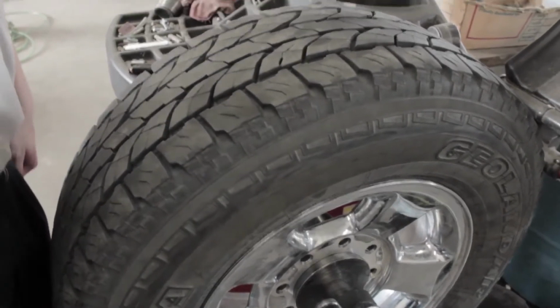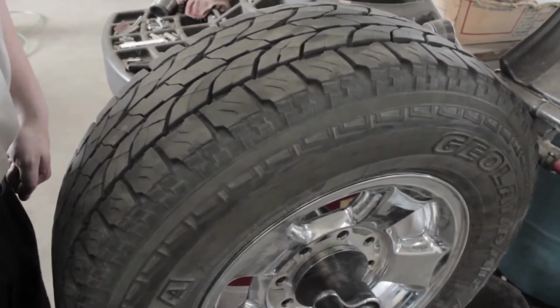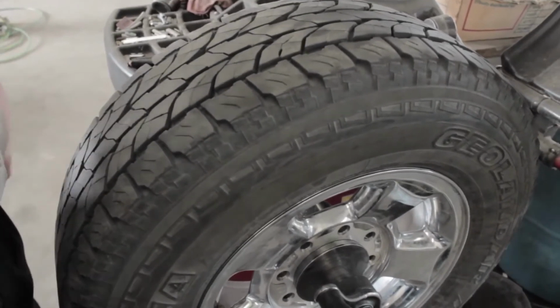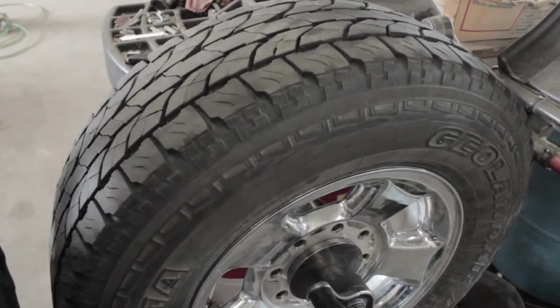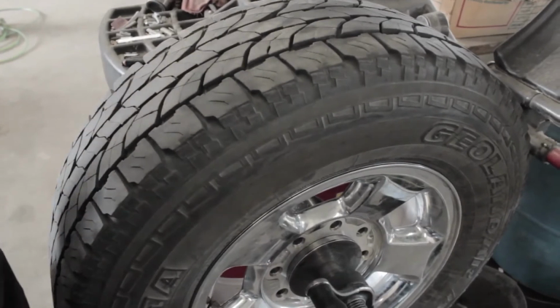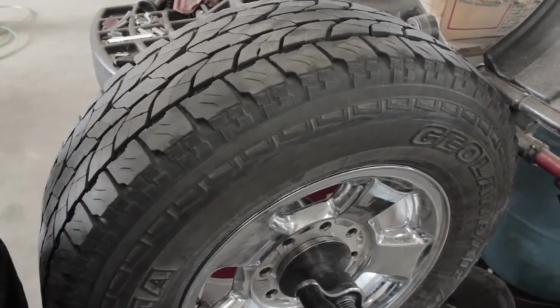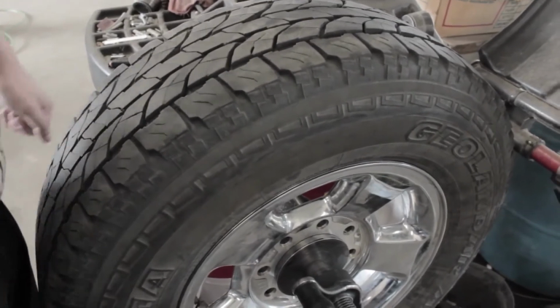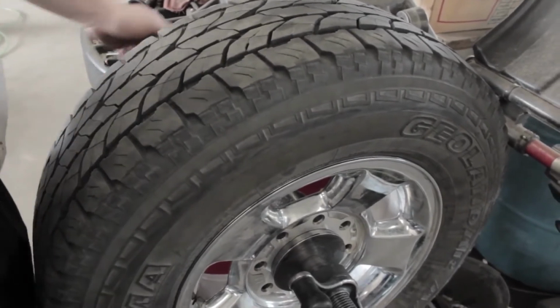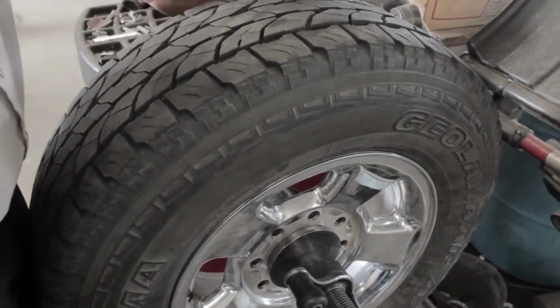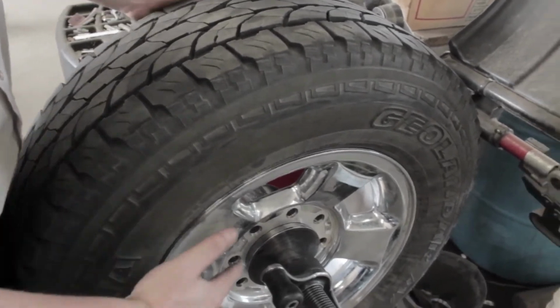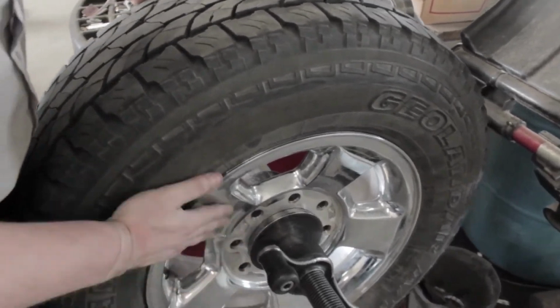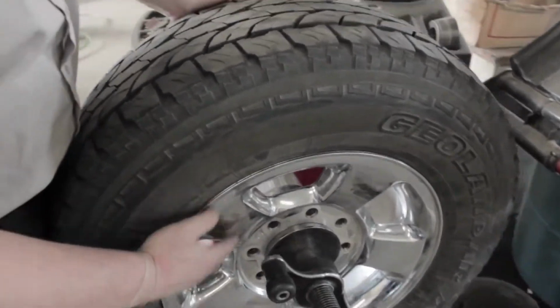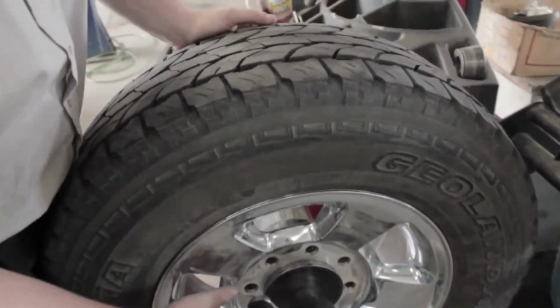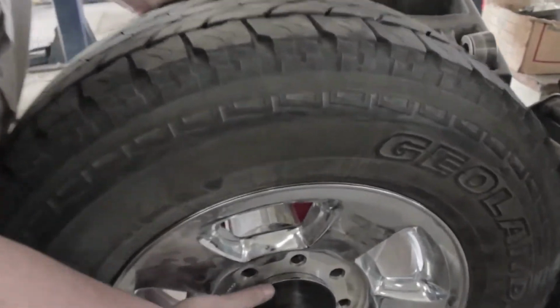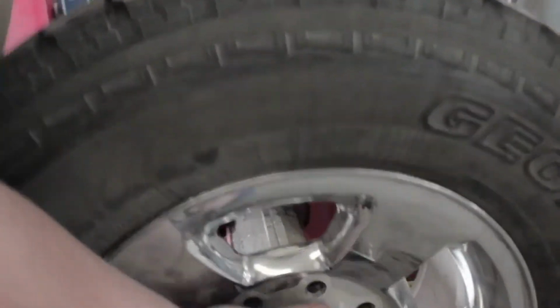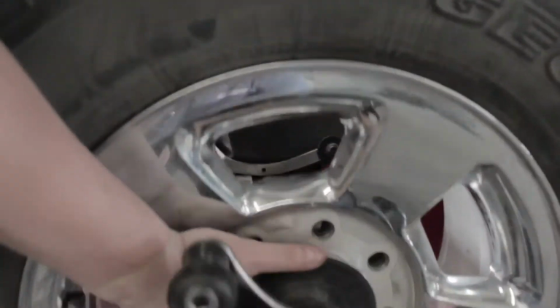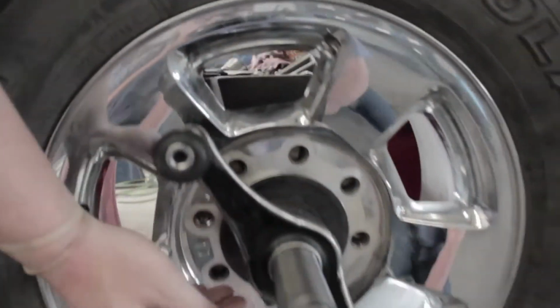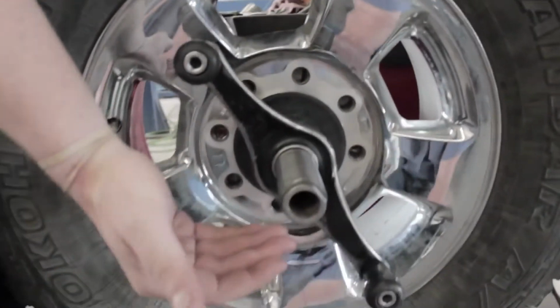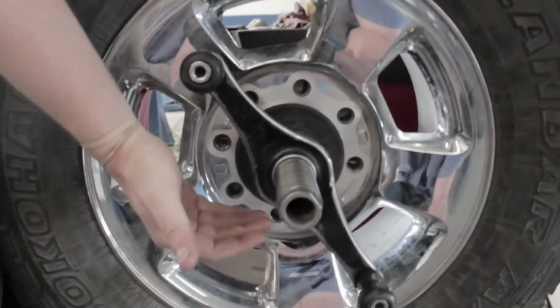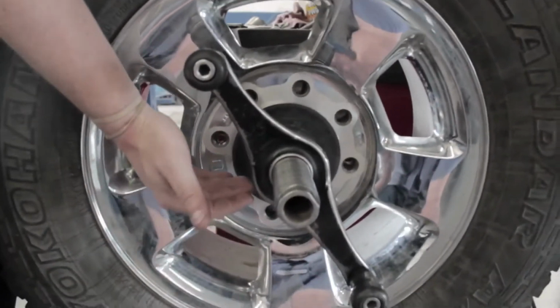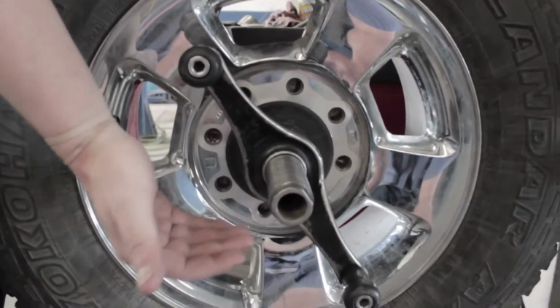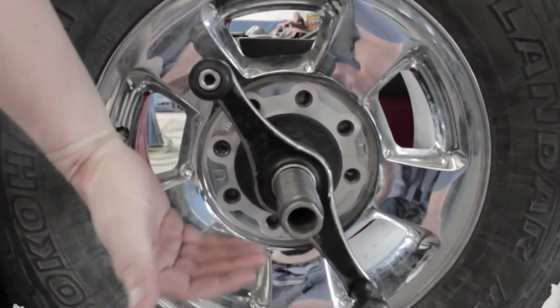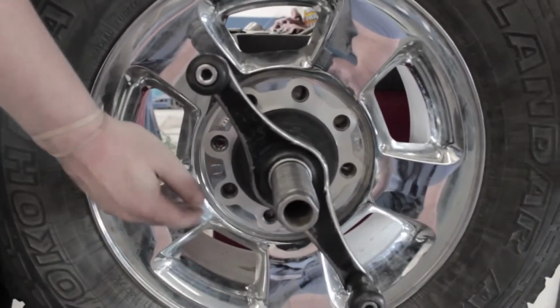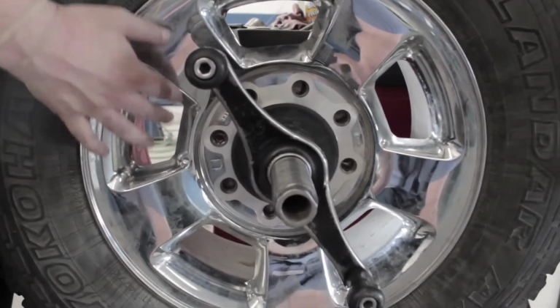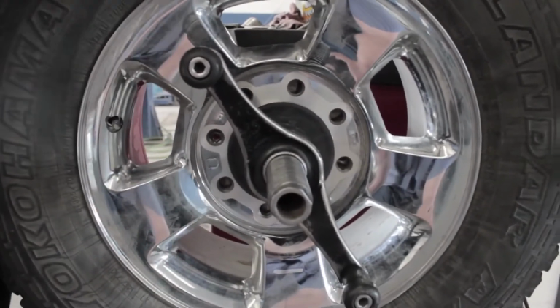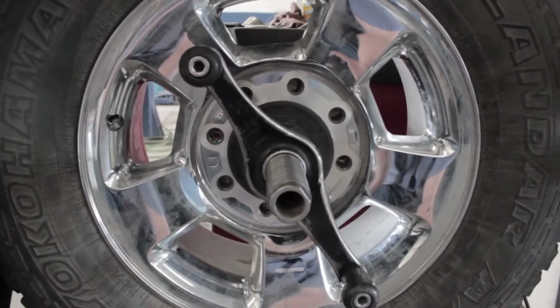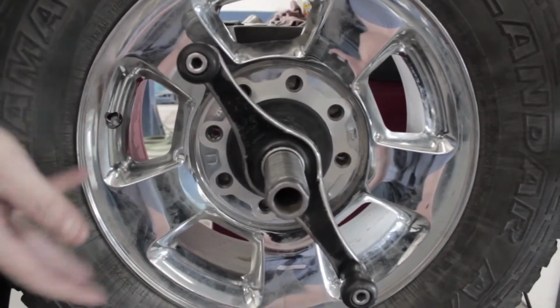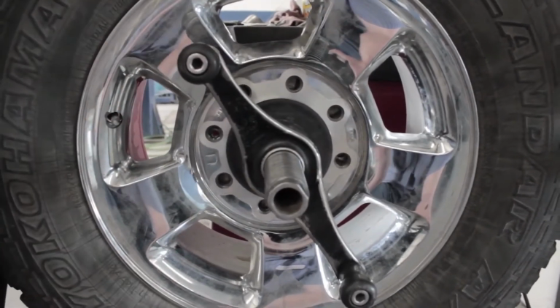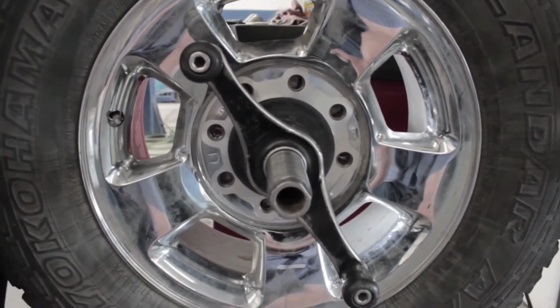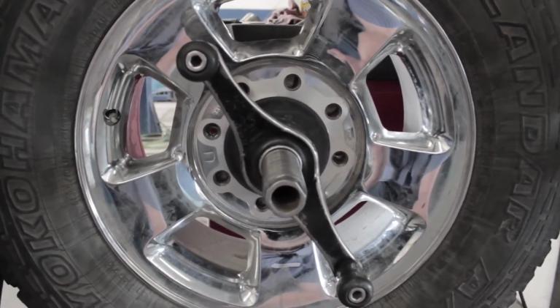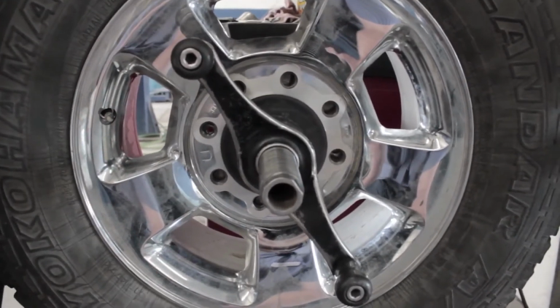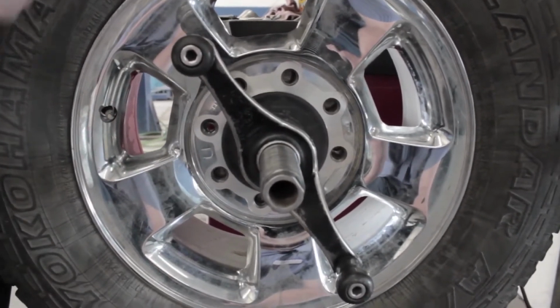So this is our balancing machine. What we do is we put the wheel on a cone centered on a spindle, which helps us know where the high and low sides of the tire is.